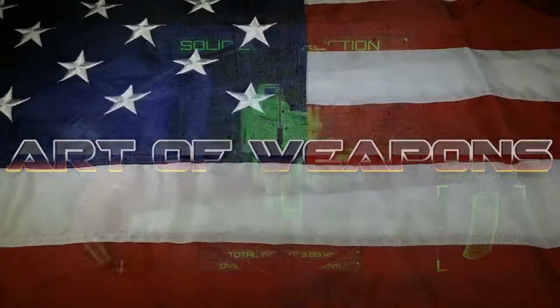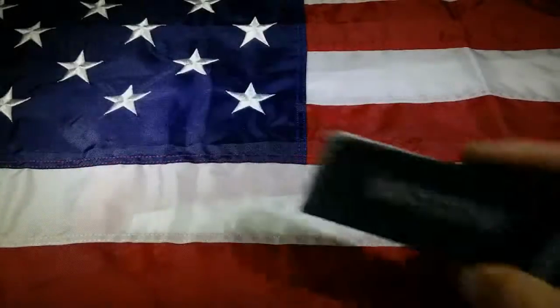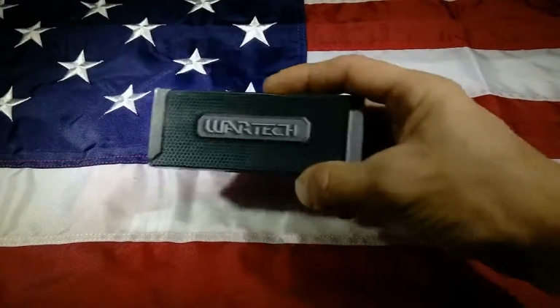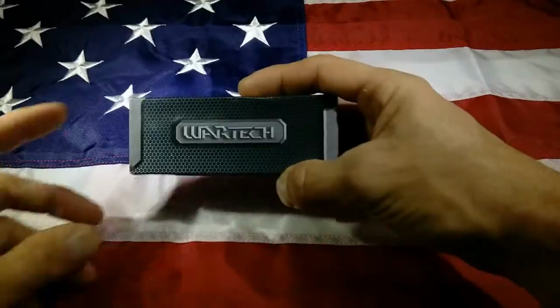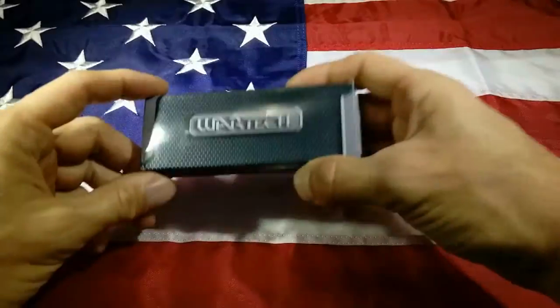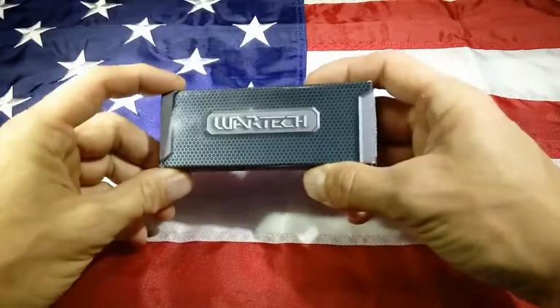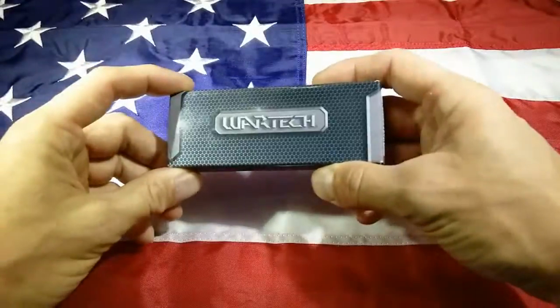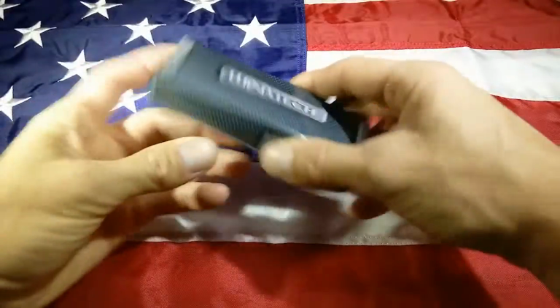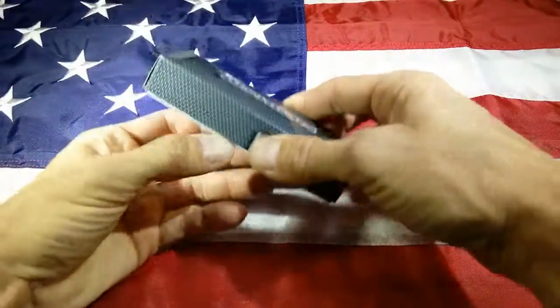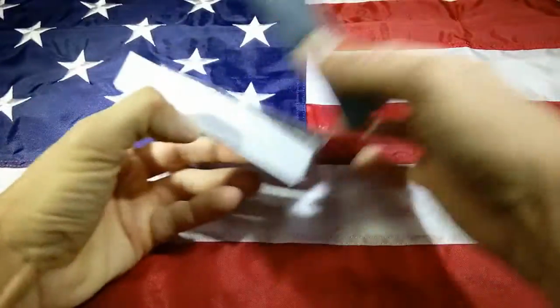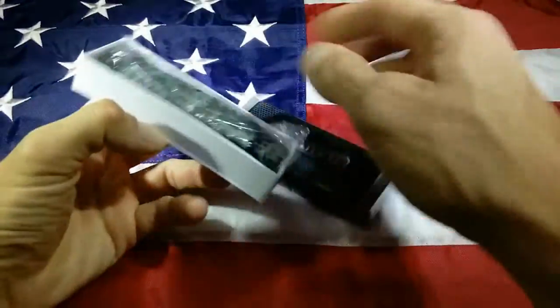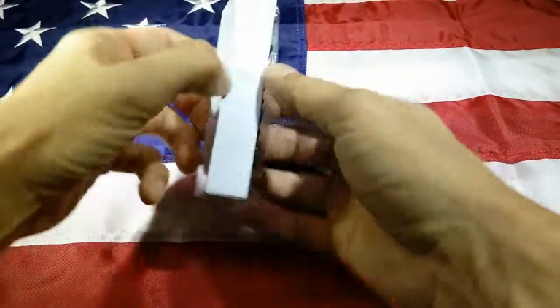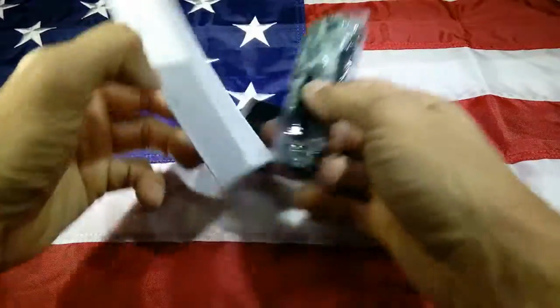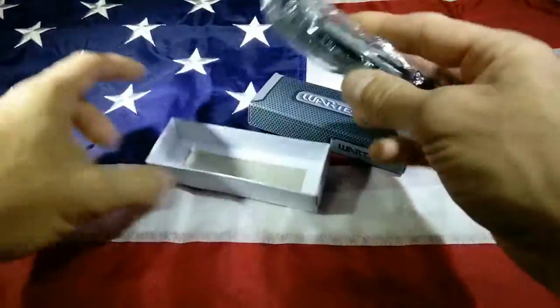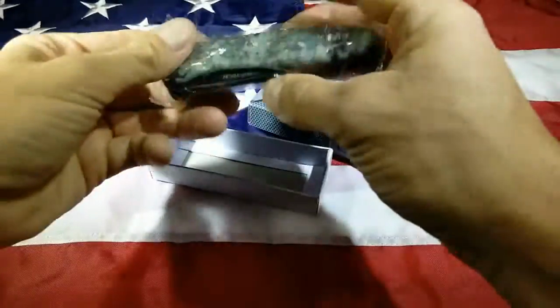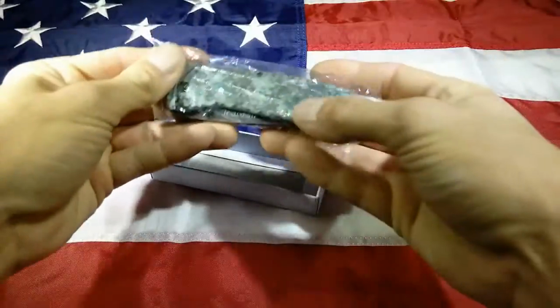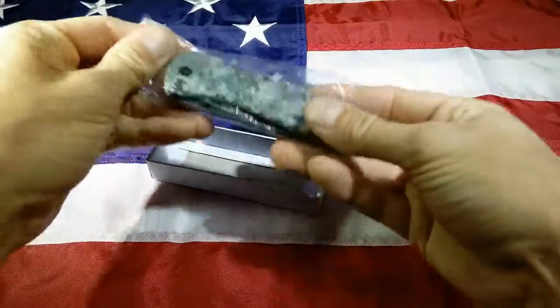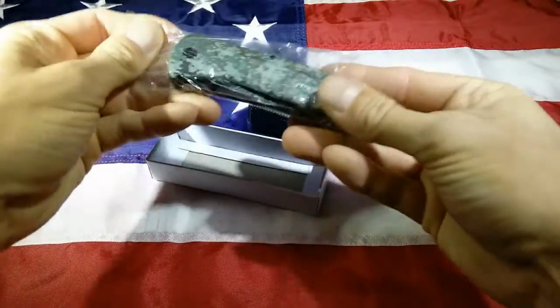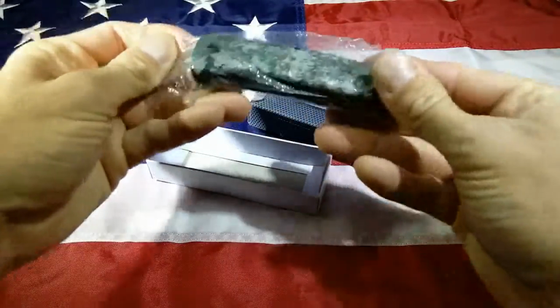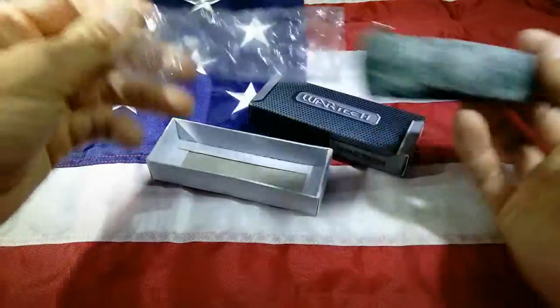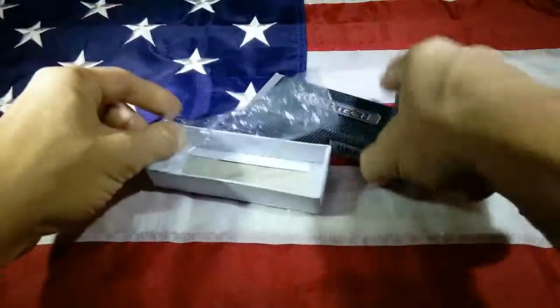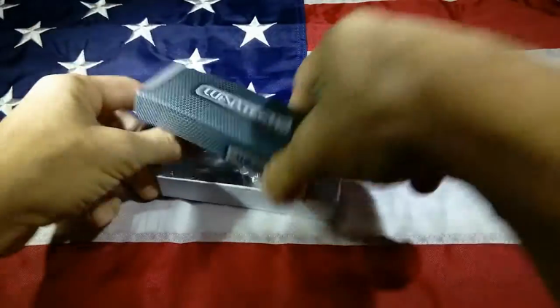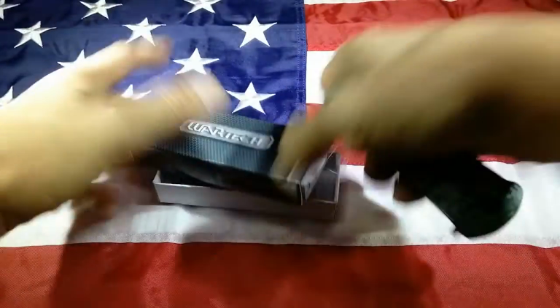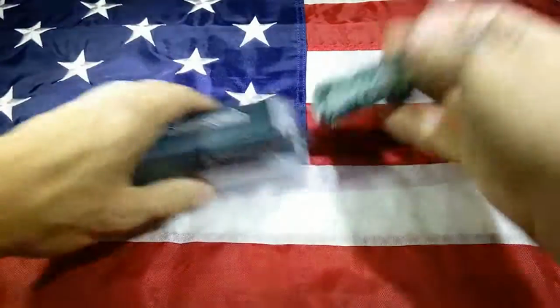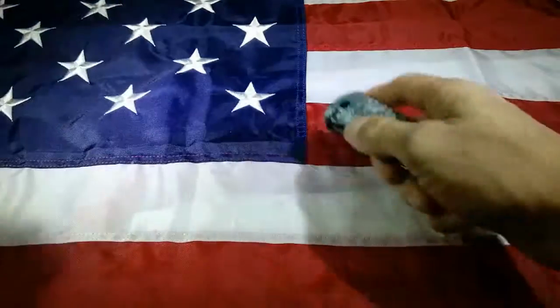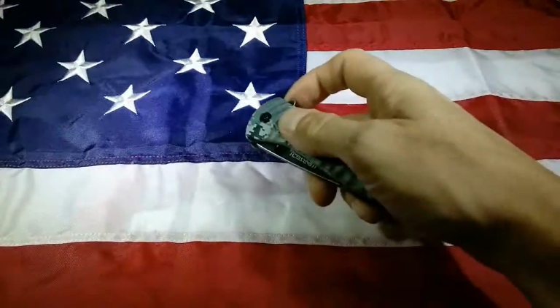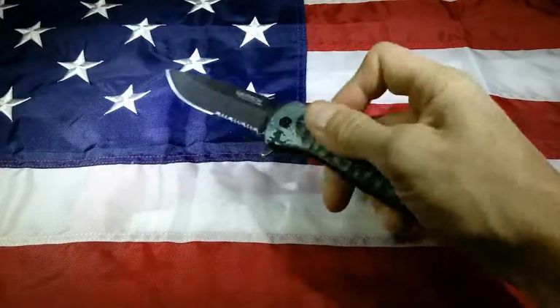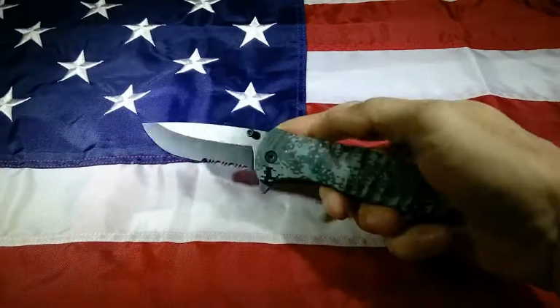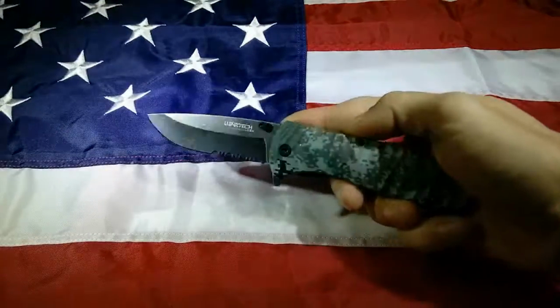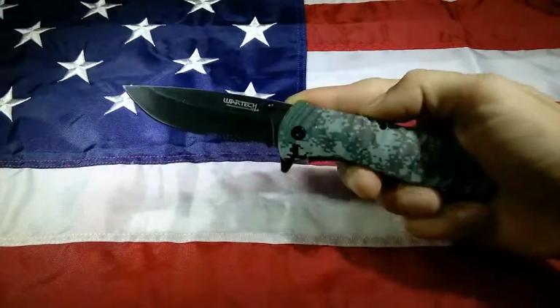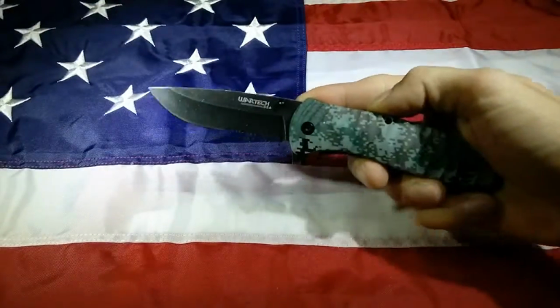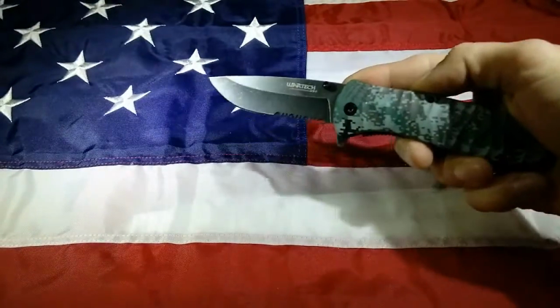Hey everyone, Art of Weapons here. Today I'm going to show you the Wartek Digital Camo Stonewashed Blade. This is one of my favorite knives from Wartek.